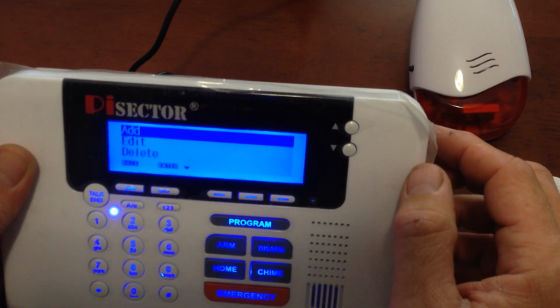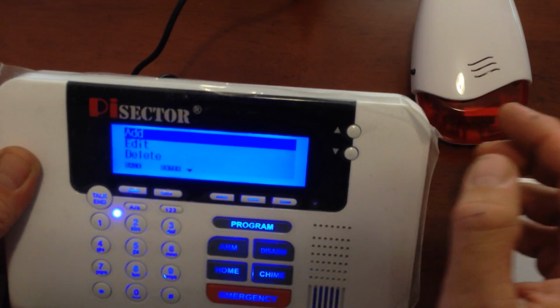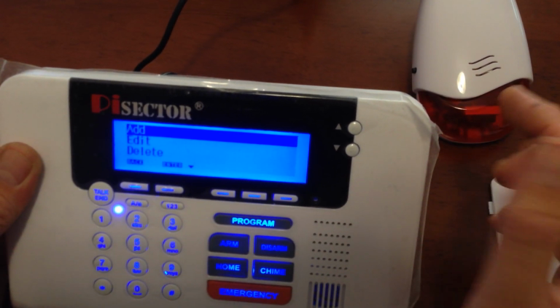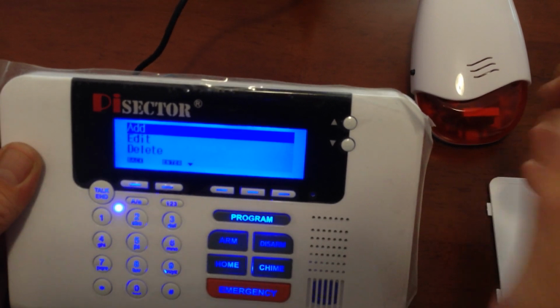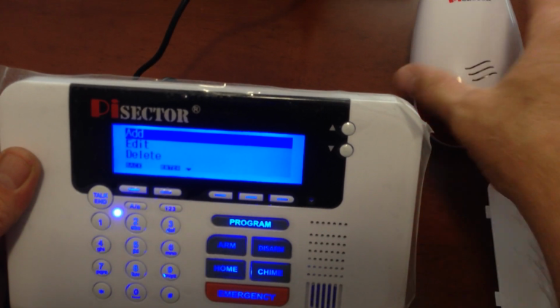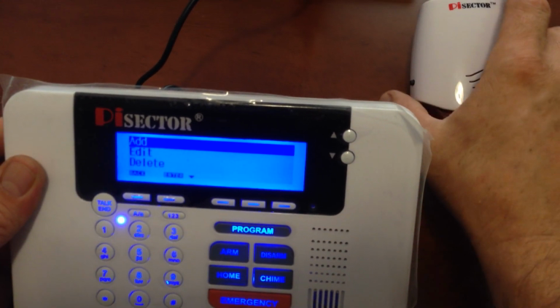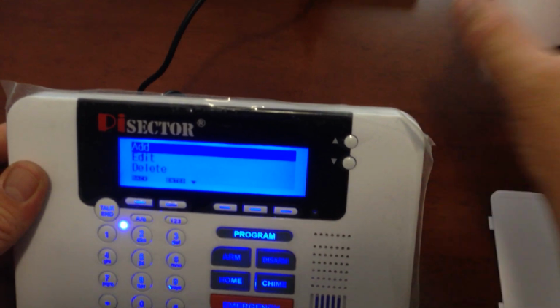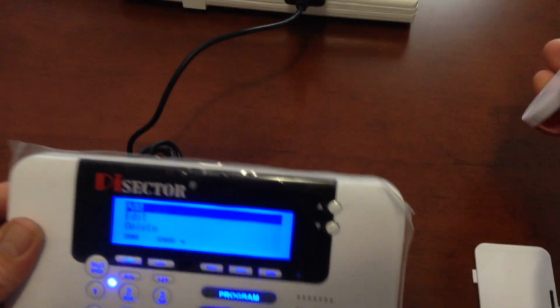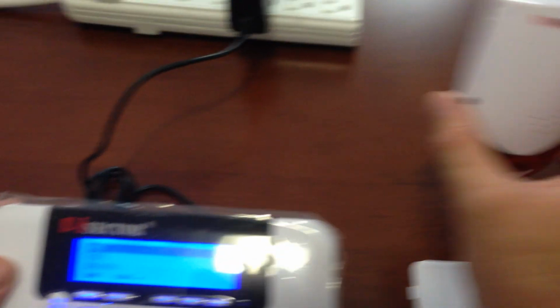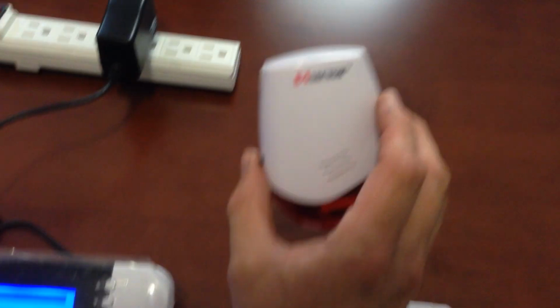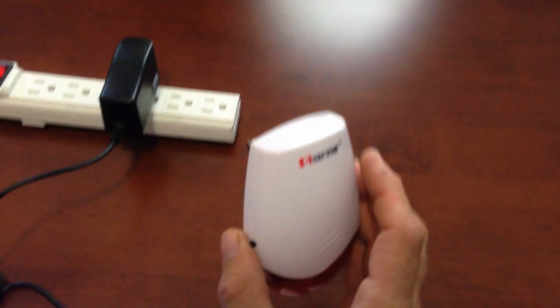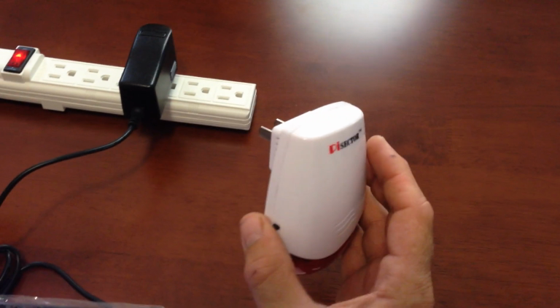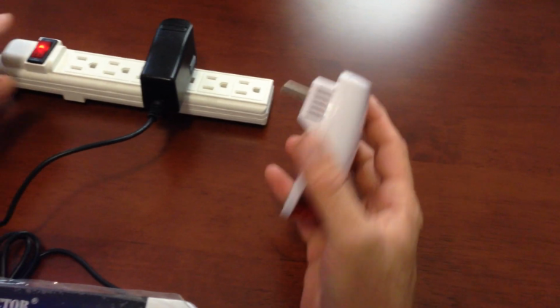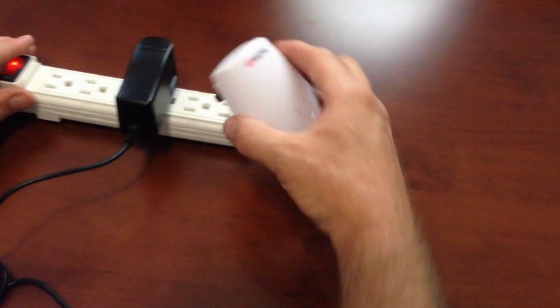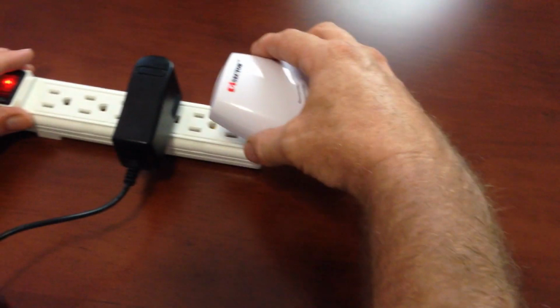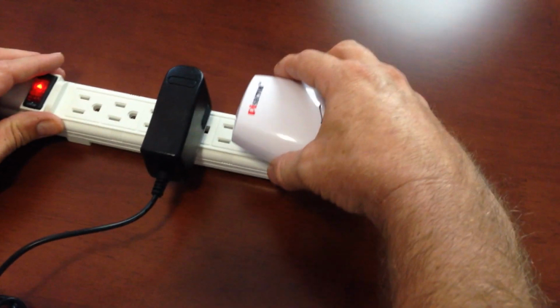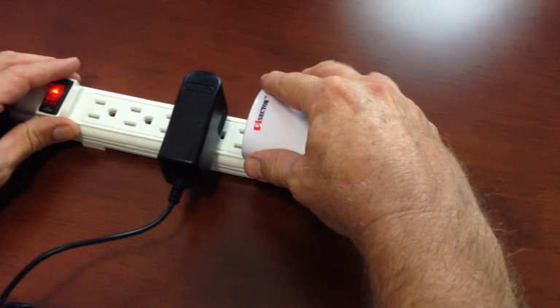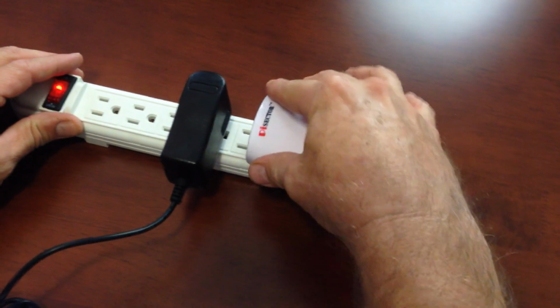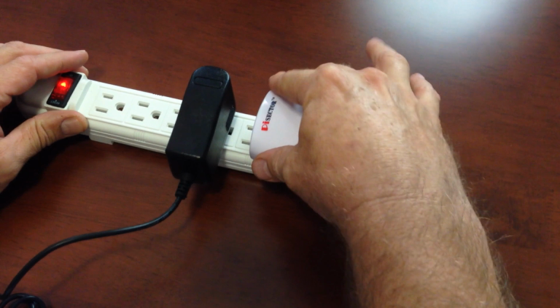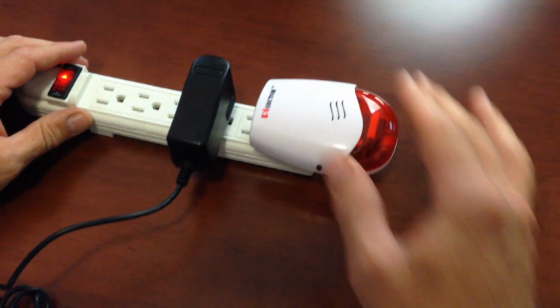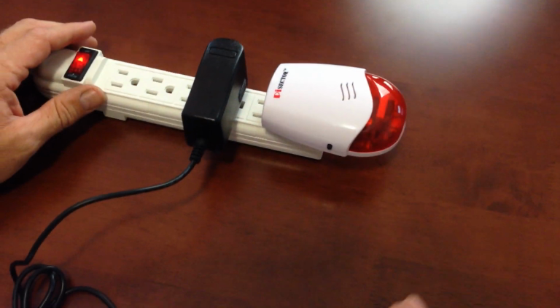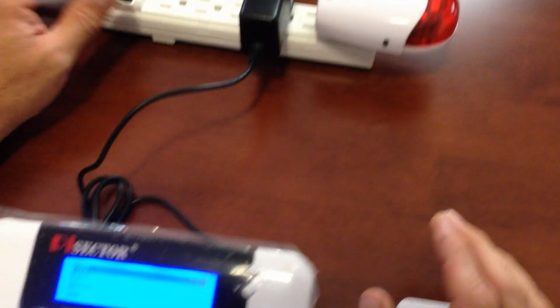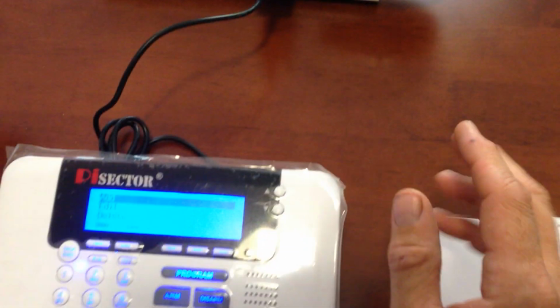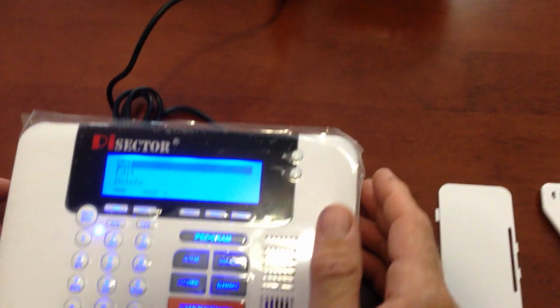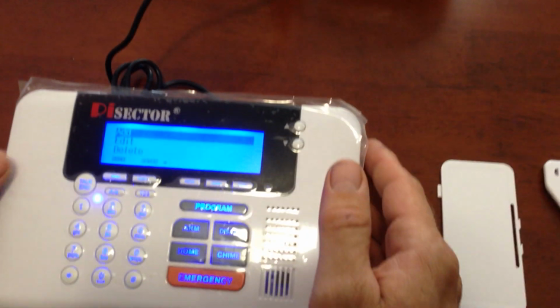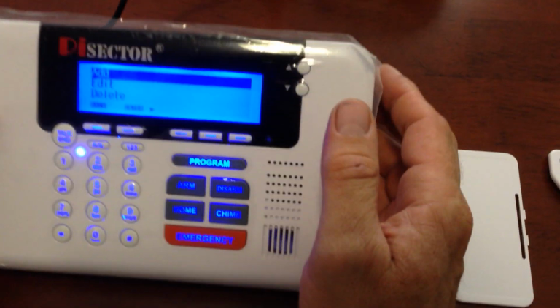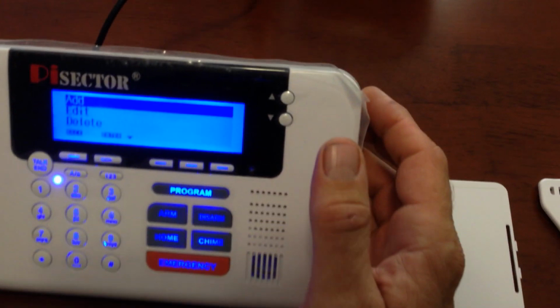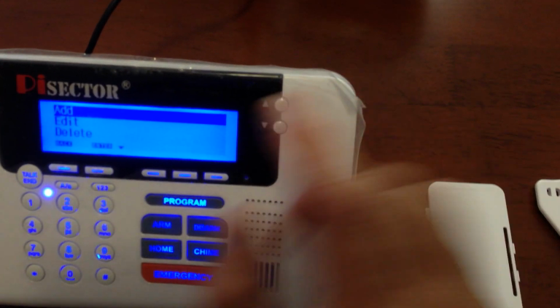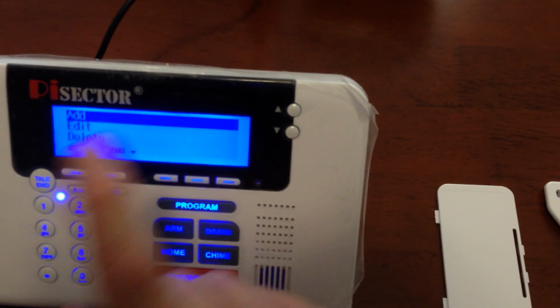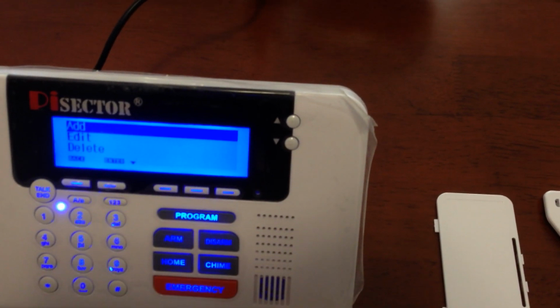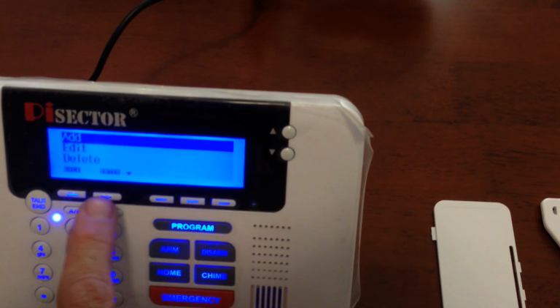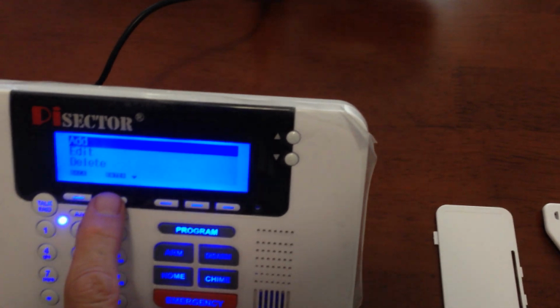What we're going to do is put your interior siren — we're going to plug this into the power cord. You're going to hear a beep. And then what we're going to do is press add, which is enter.